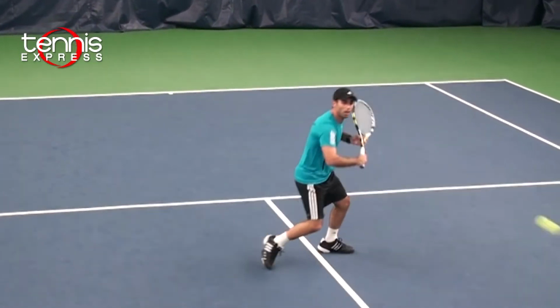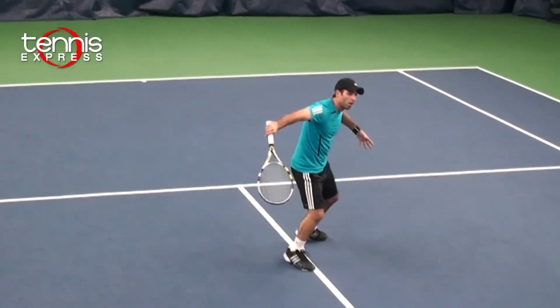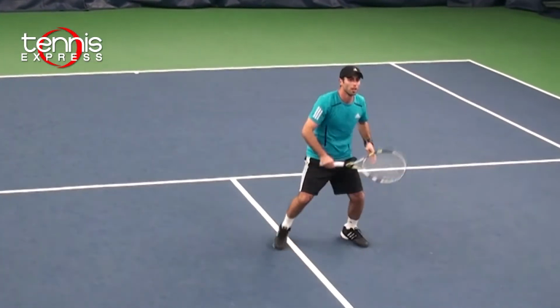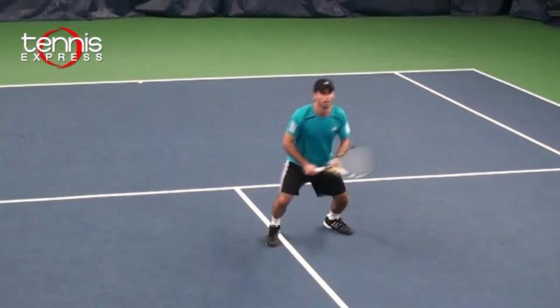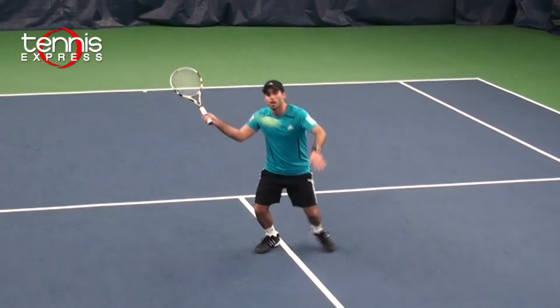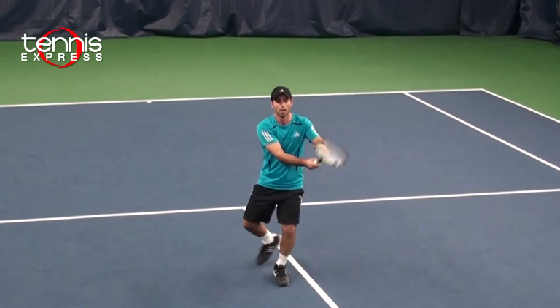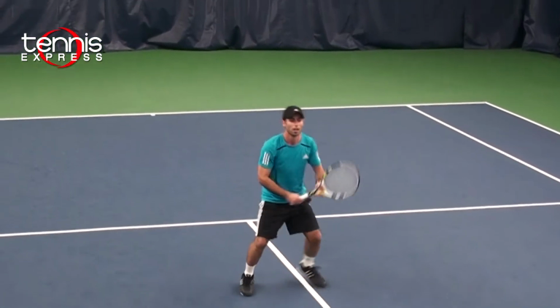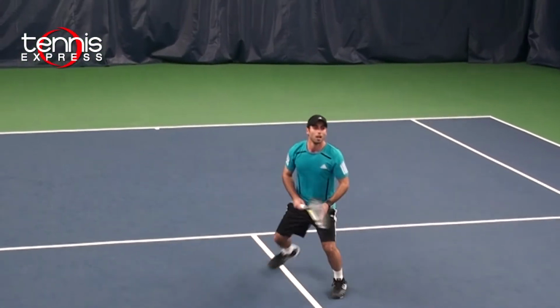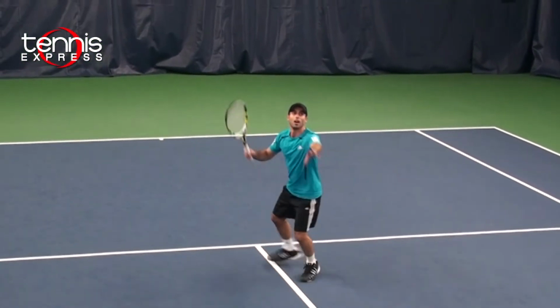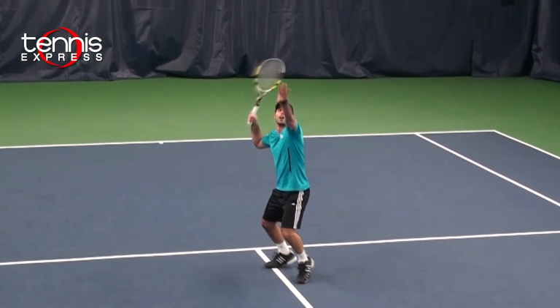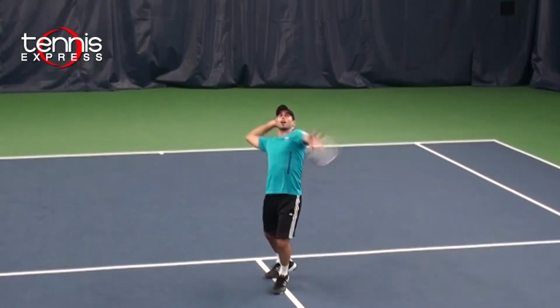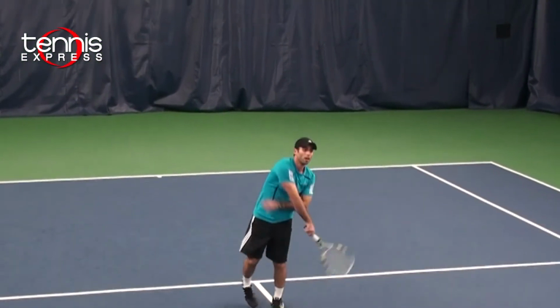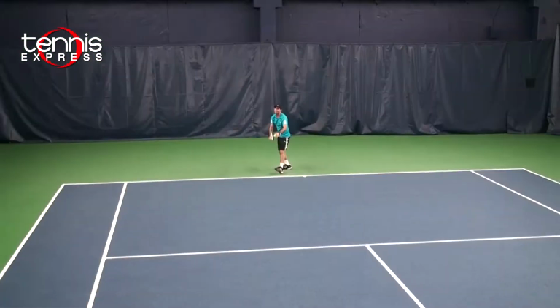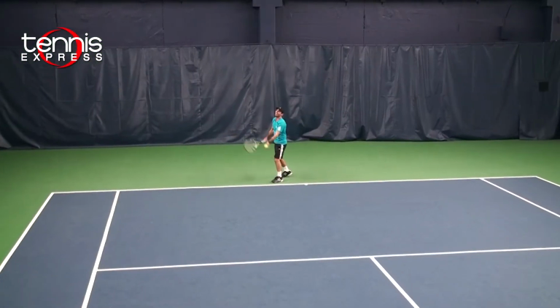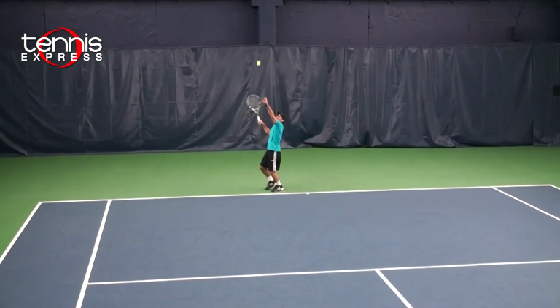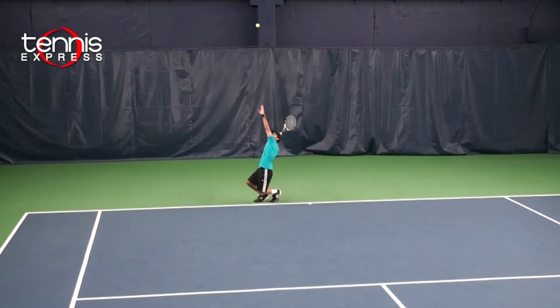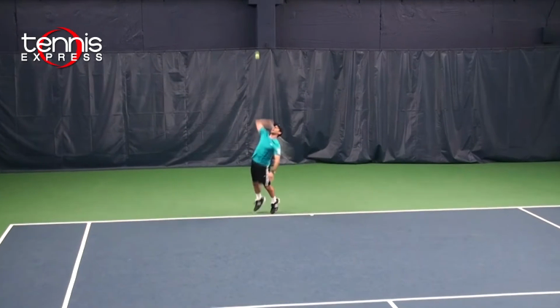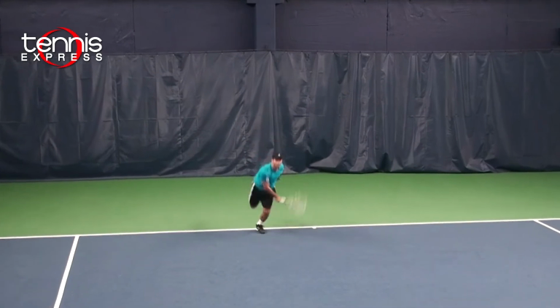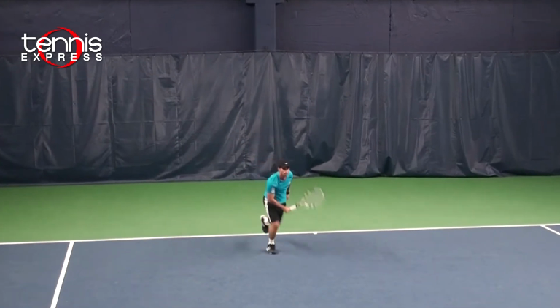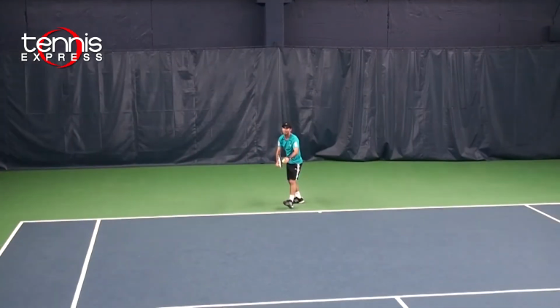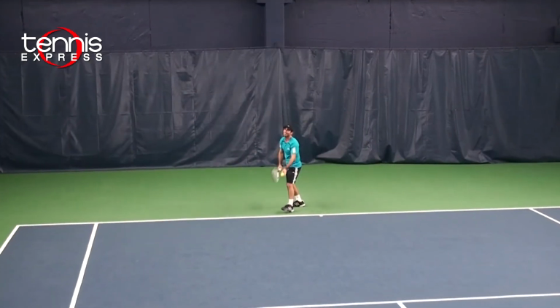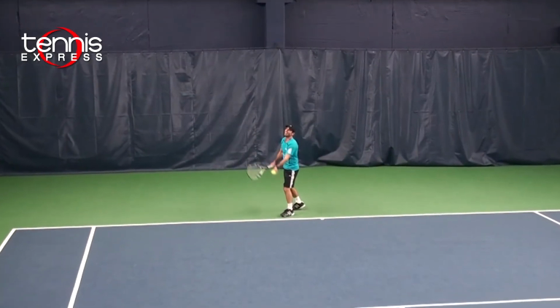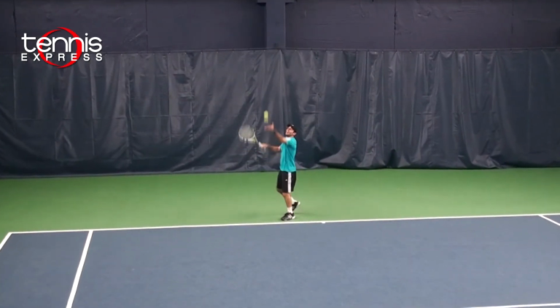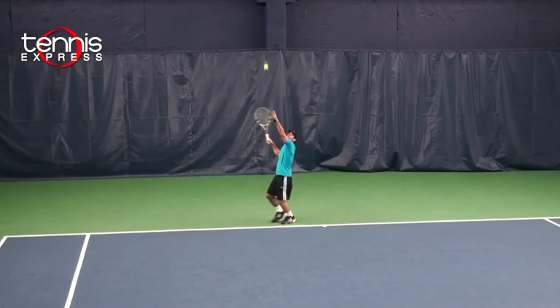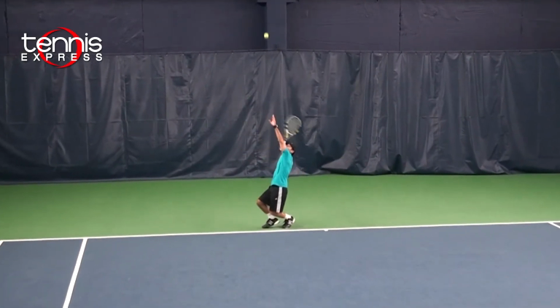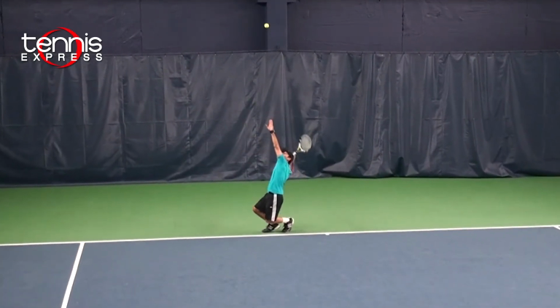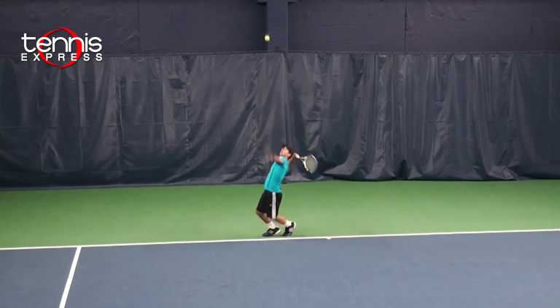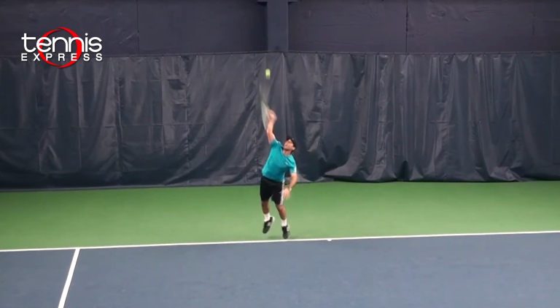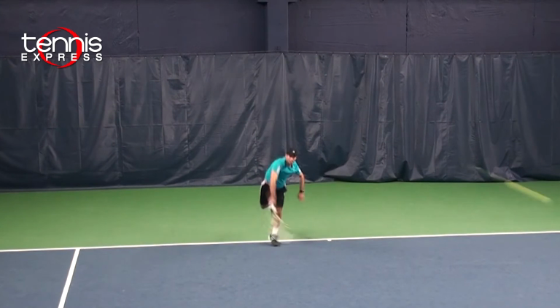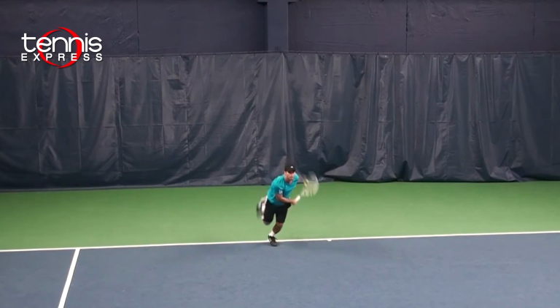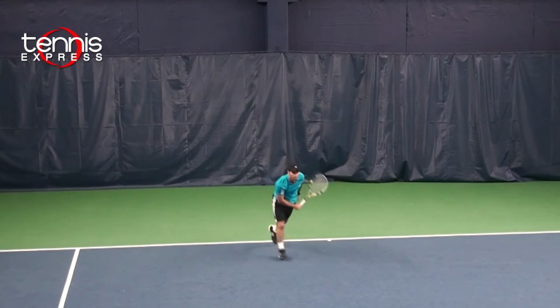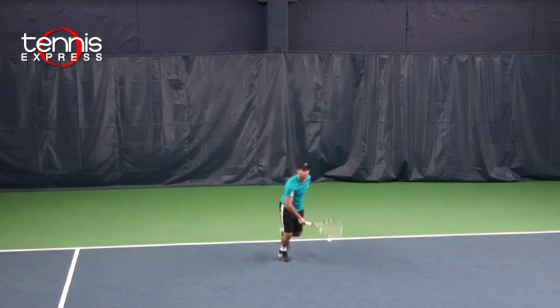On volleys, very good feel and great precision with the 100 square inch head size. On my serves, with the extra half inch length and the bigger head size, I was able to get a lot of spin and a lot of power.